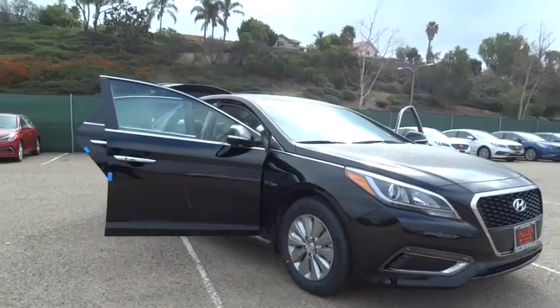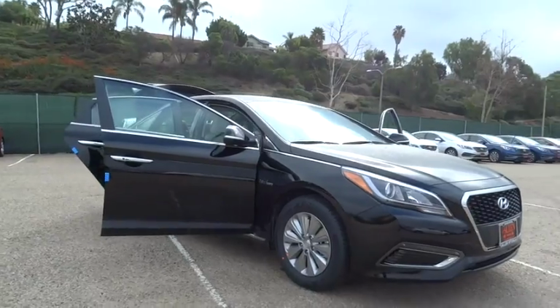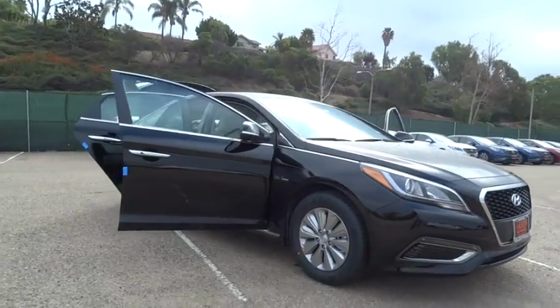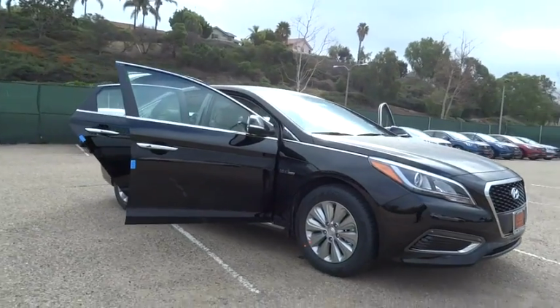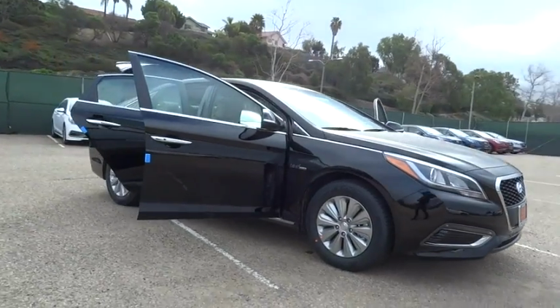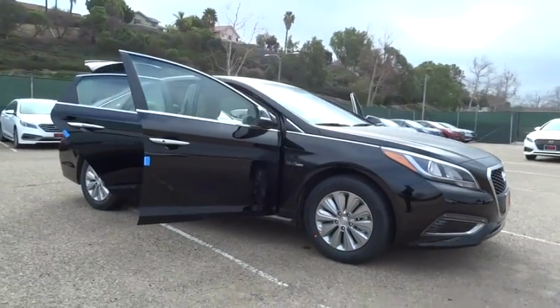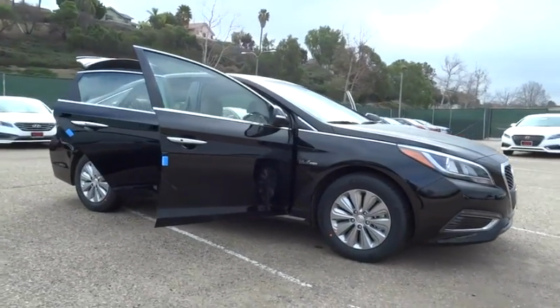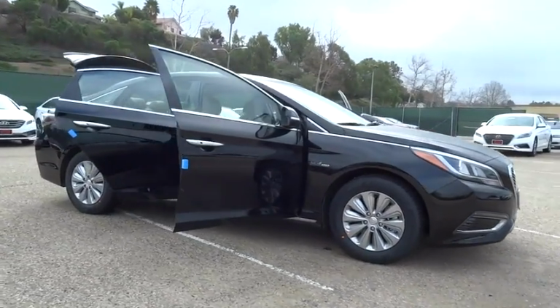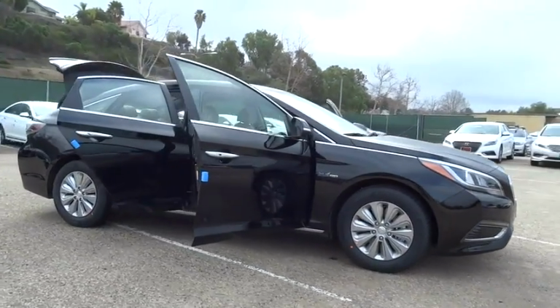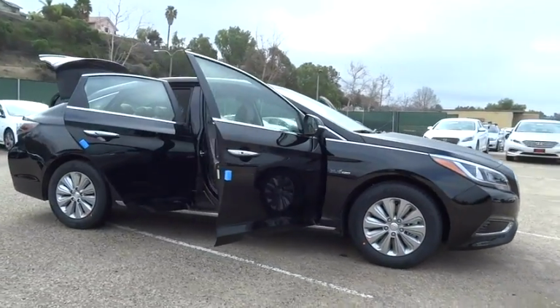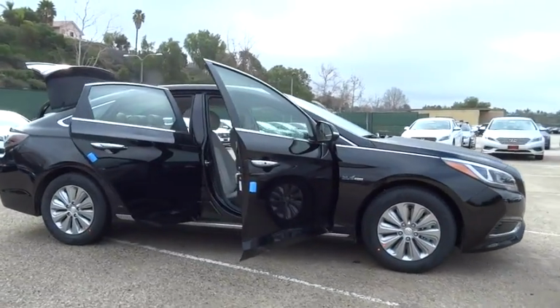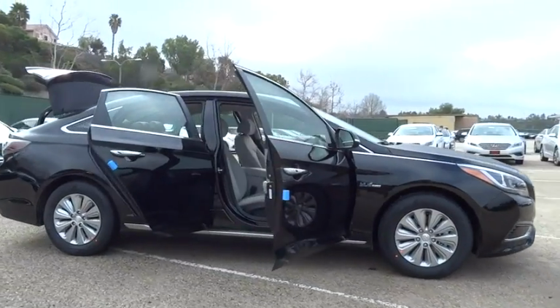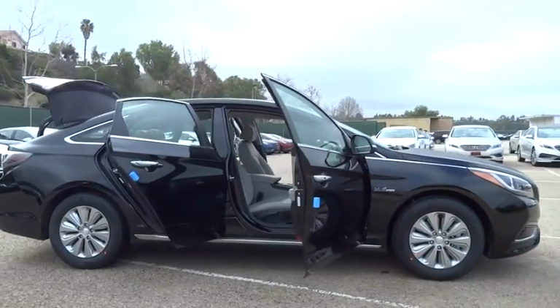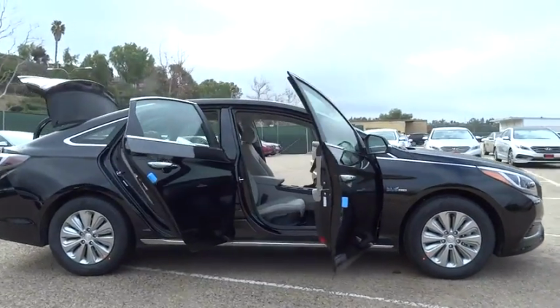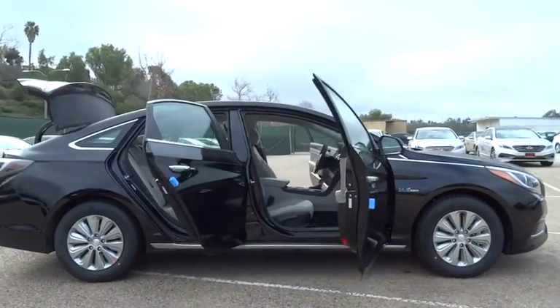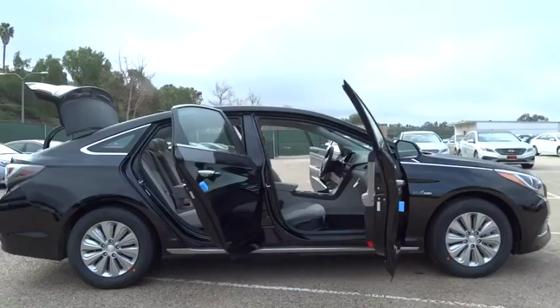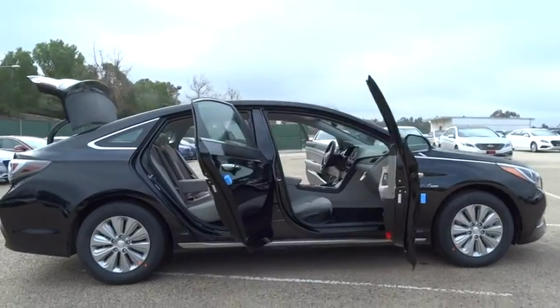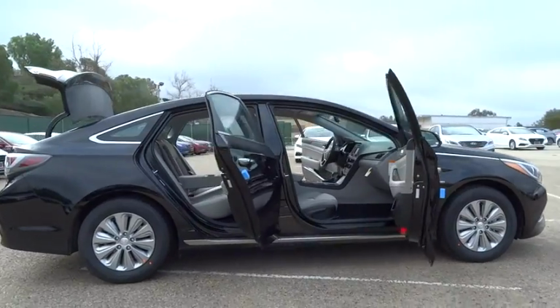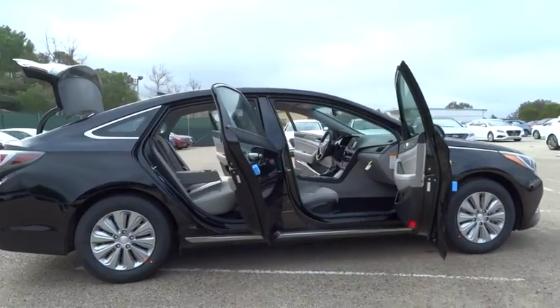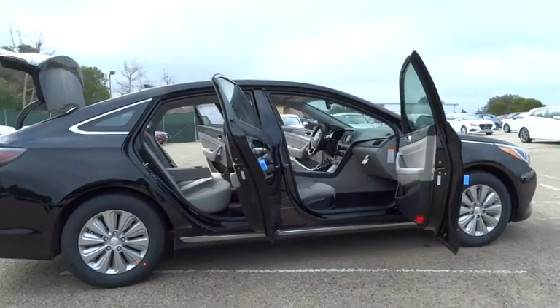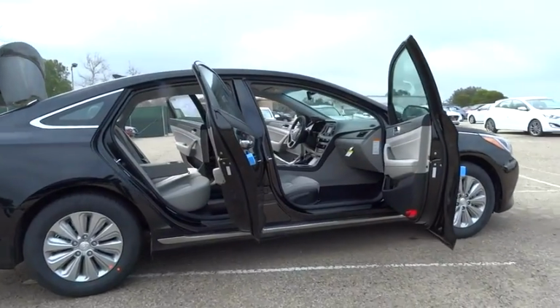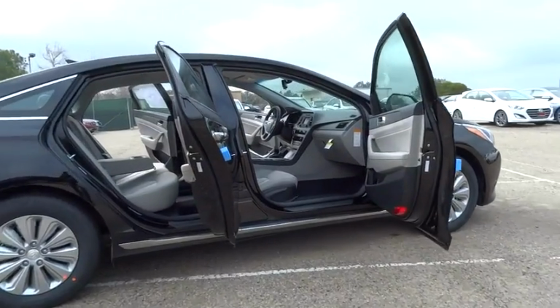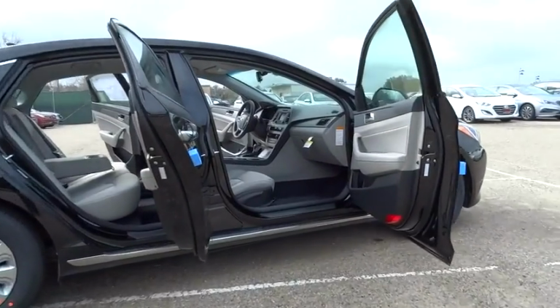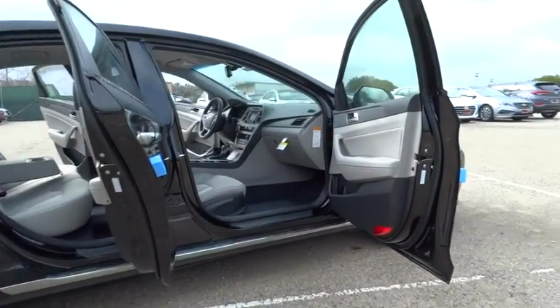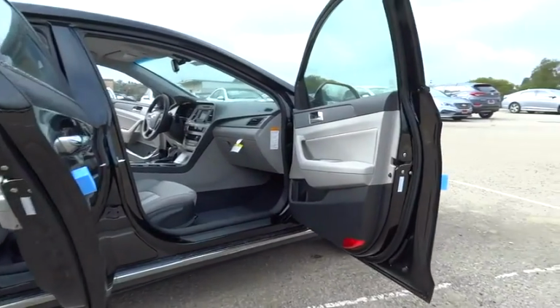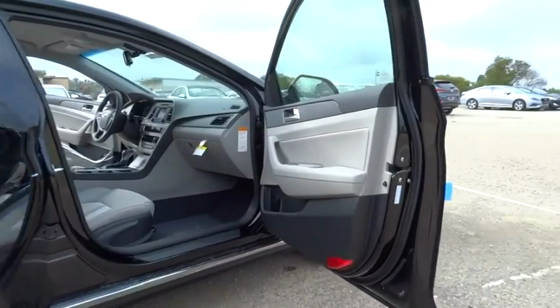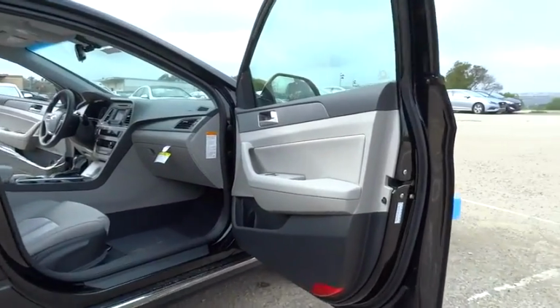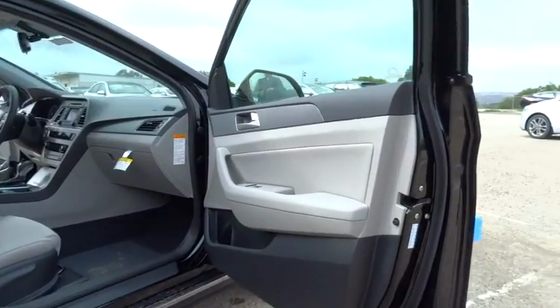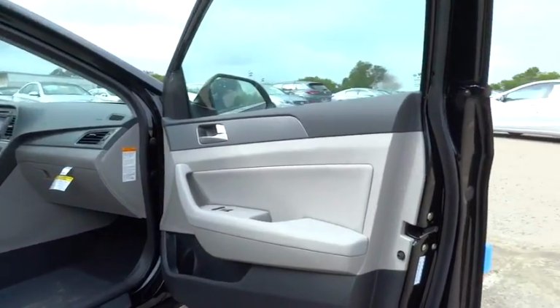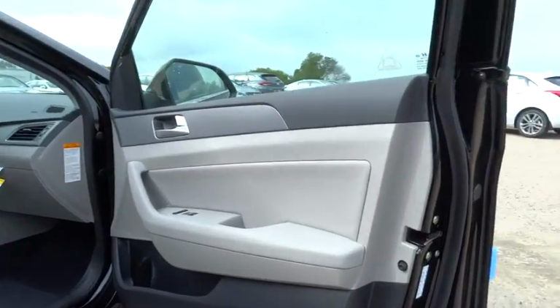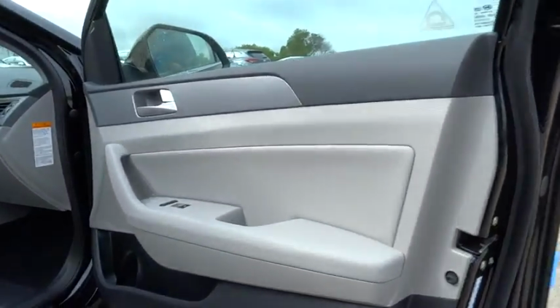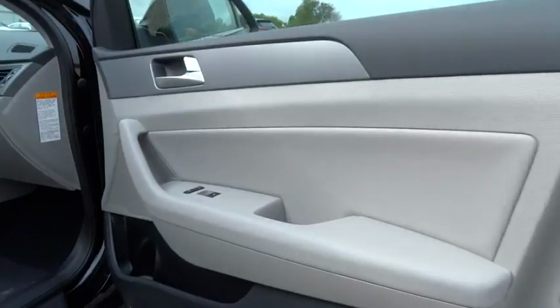2016 Sonata Hybrid. This all-new hybrid has all the style and premiums you expect in a Sonata, along with 37 city, 39 highway miles per gallon.